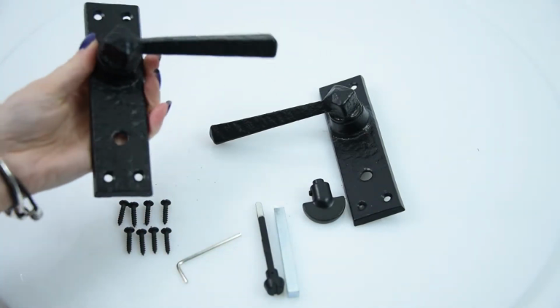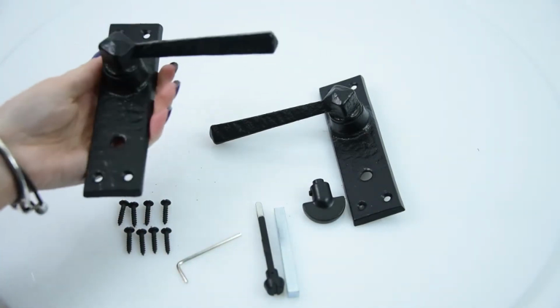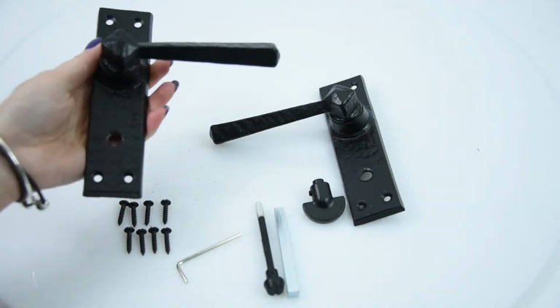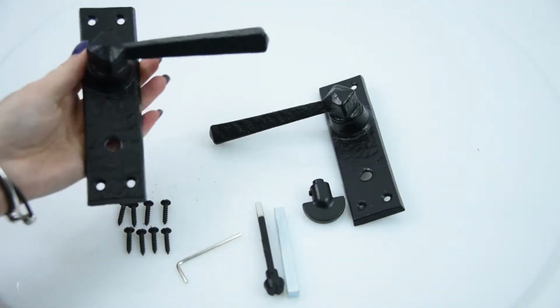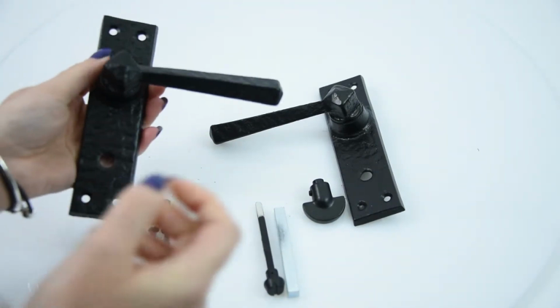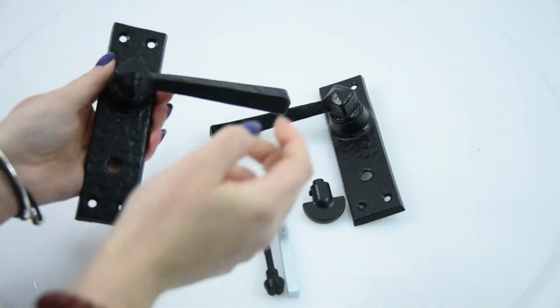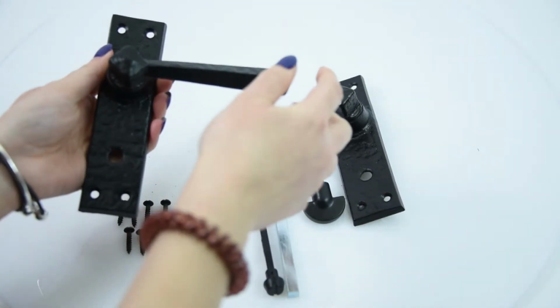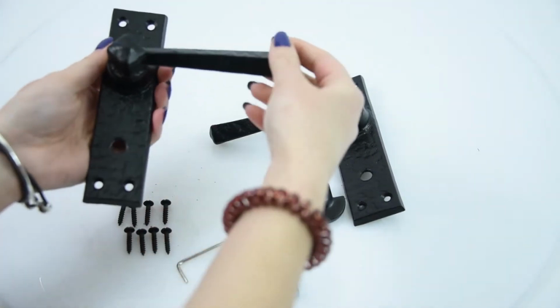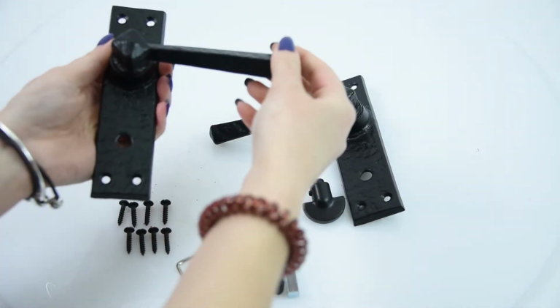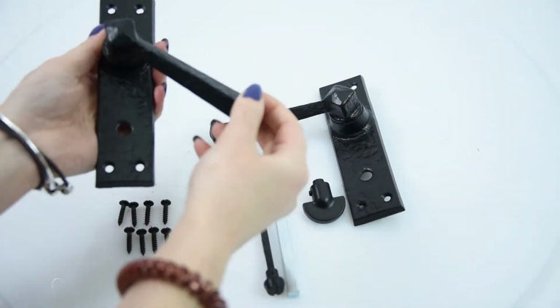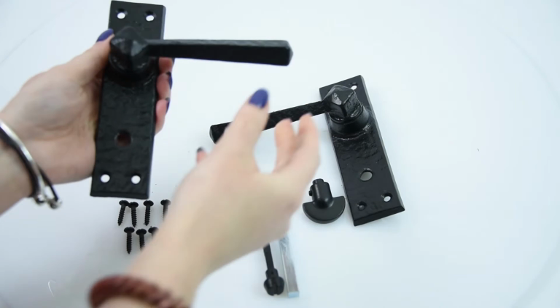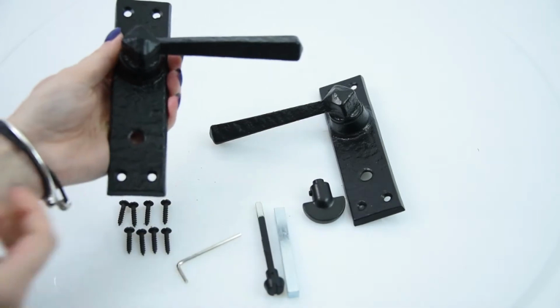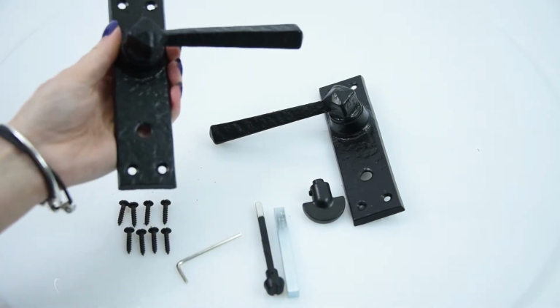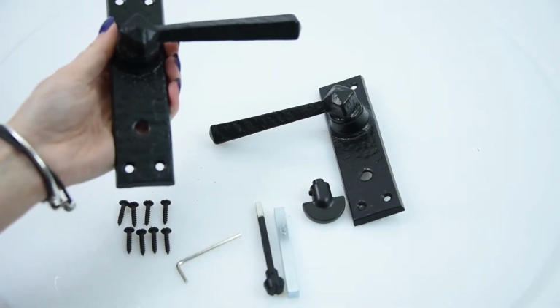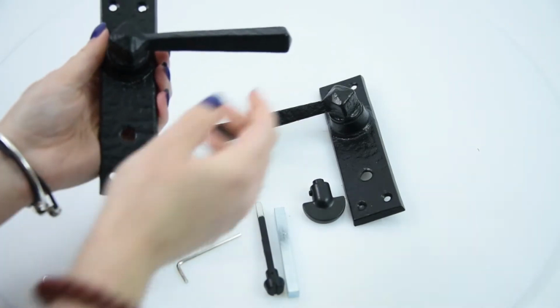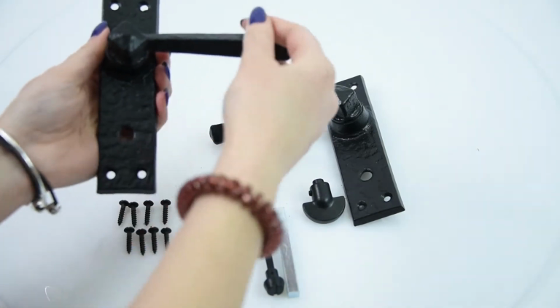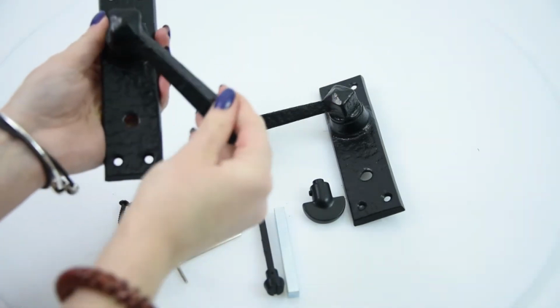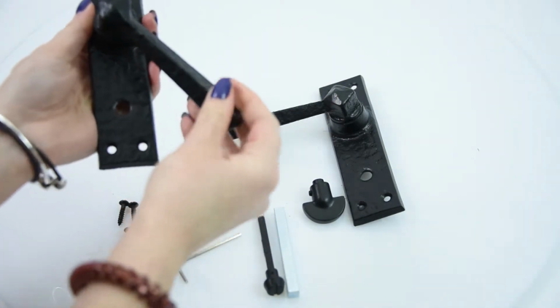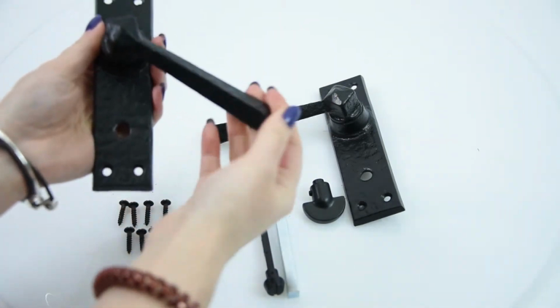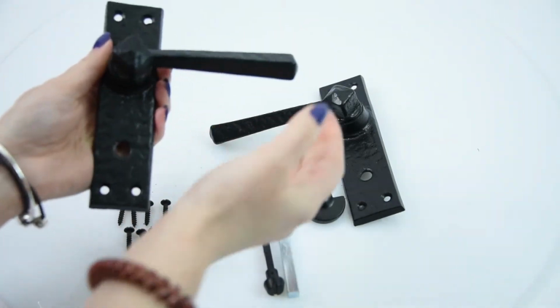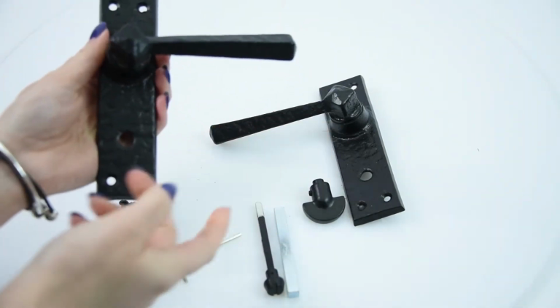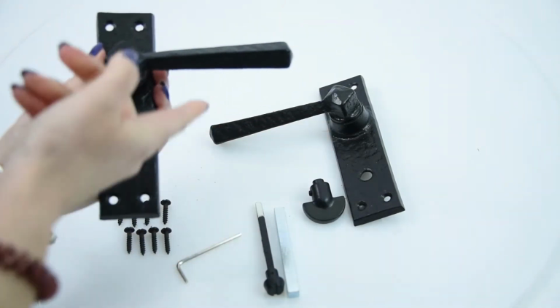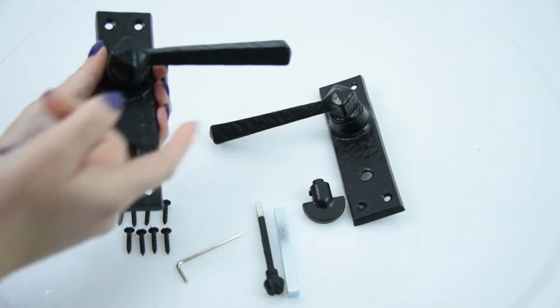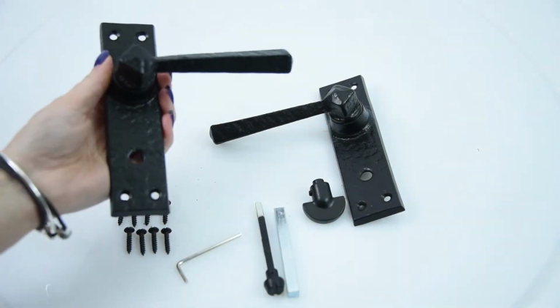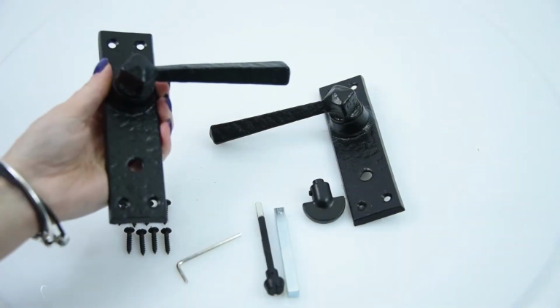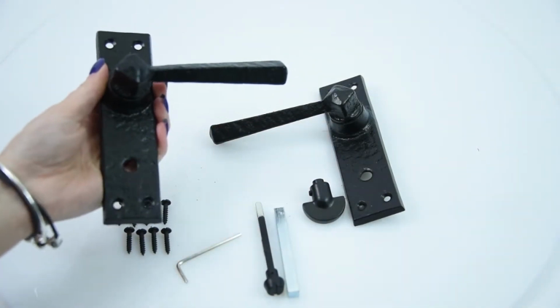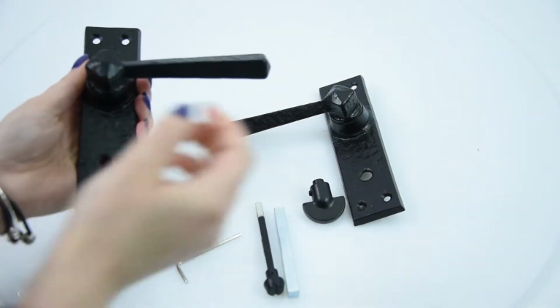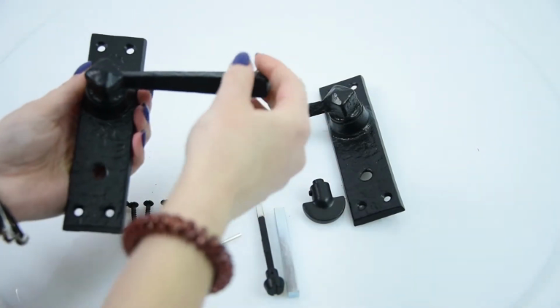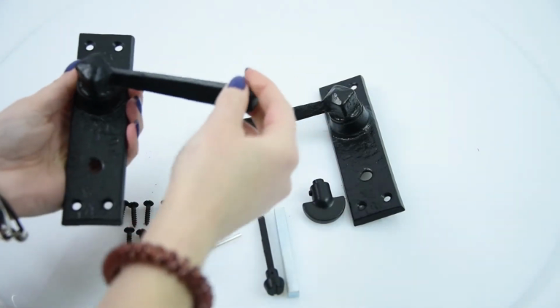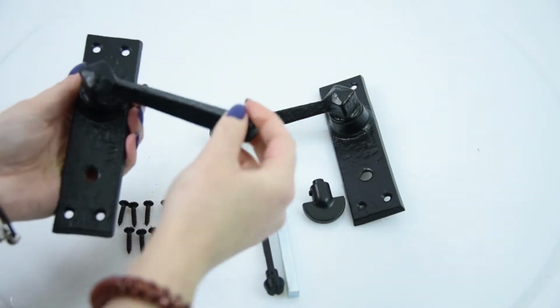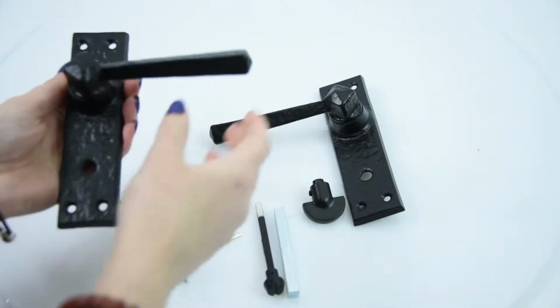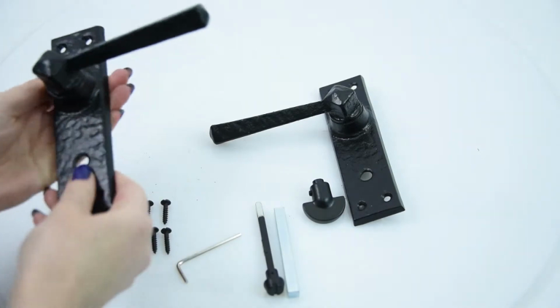It's dead sturdy and strong. The handle itself is also sprung, which means when pushed down like so, it immediately springs back to its original position.